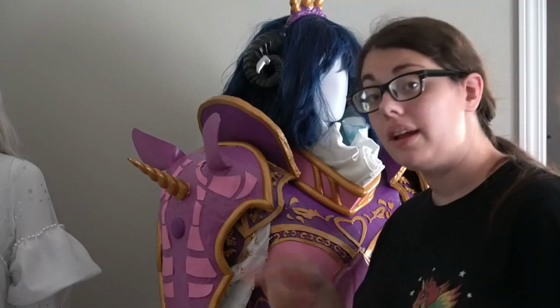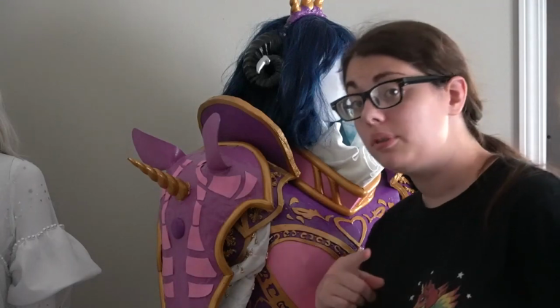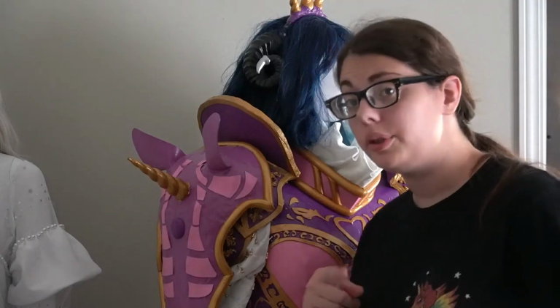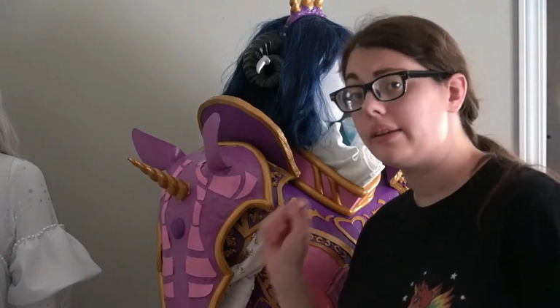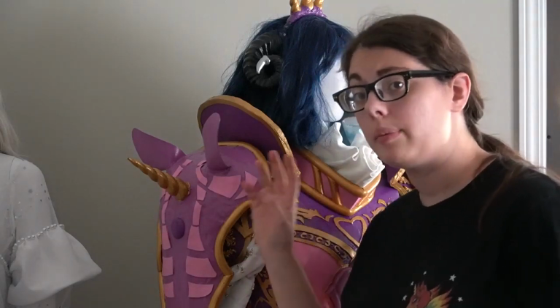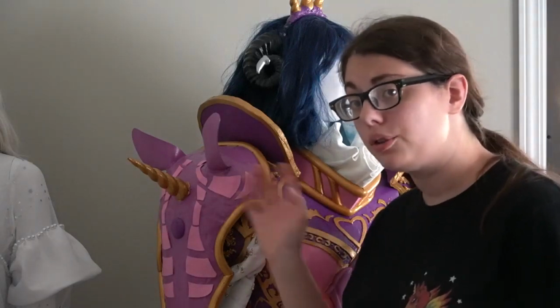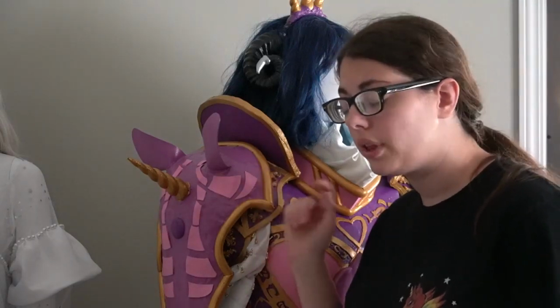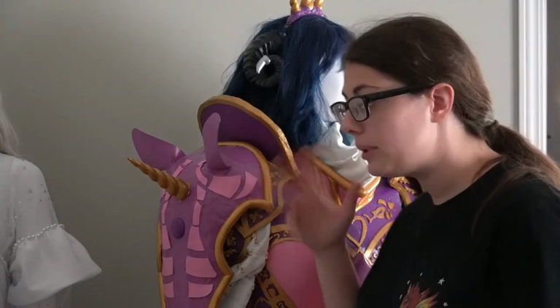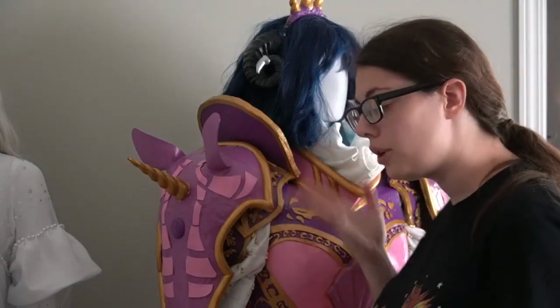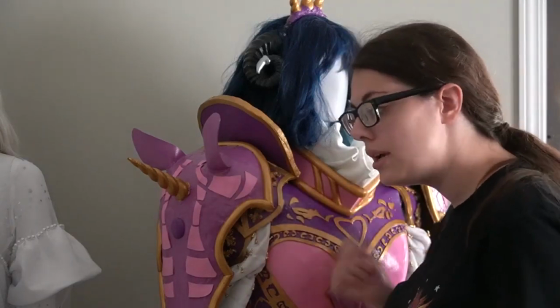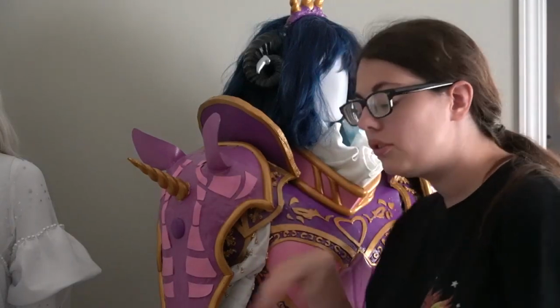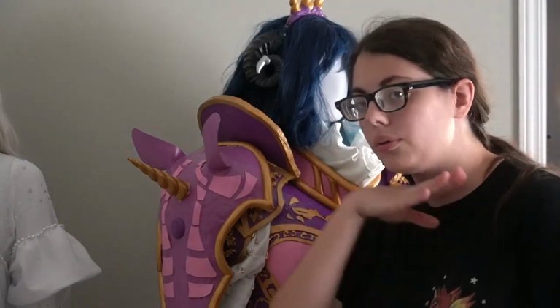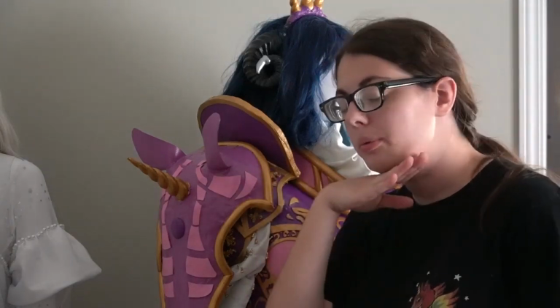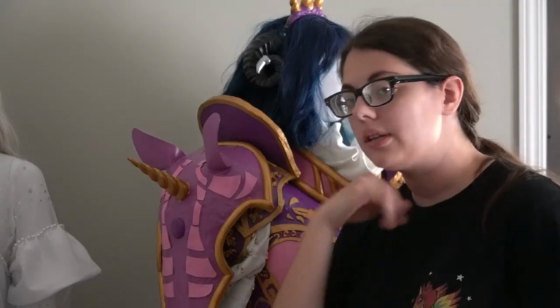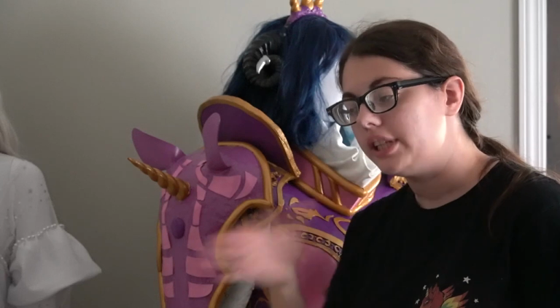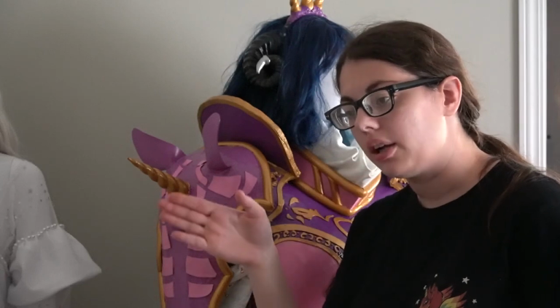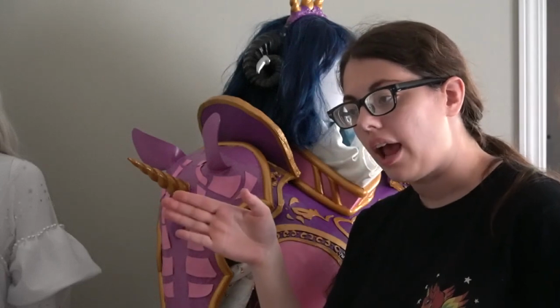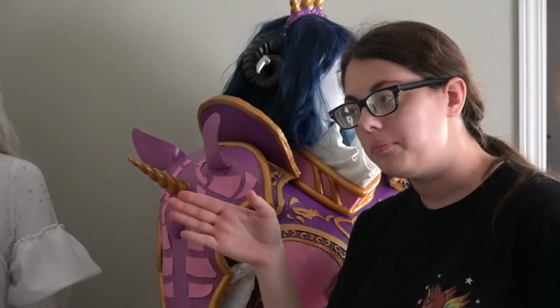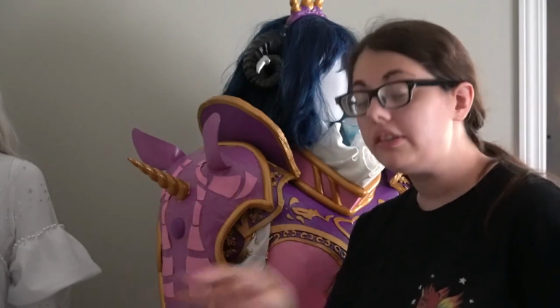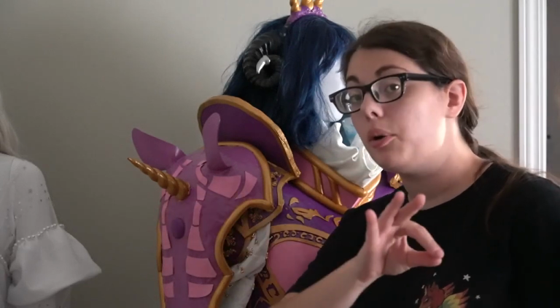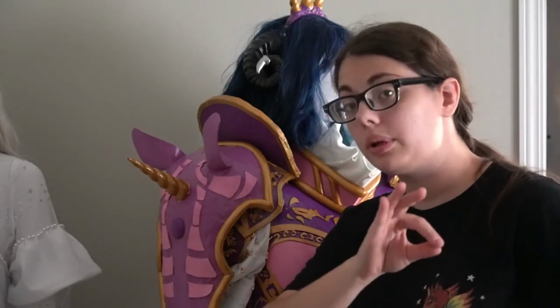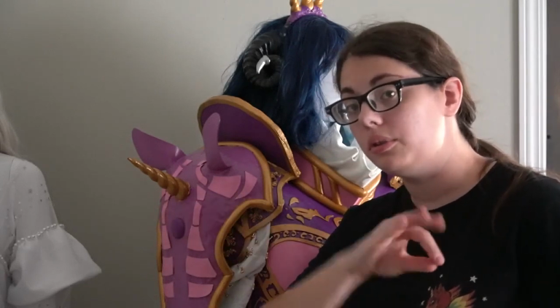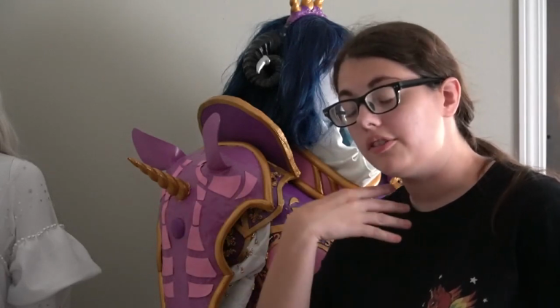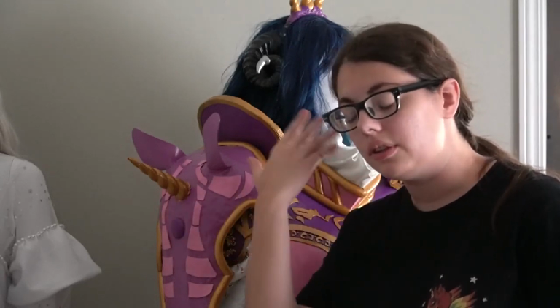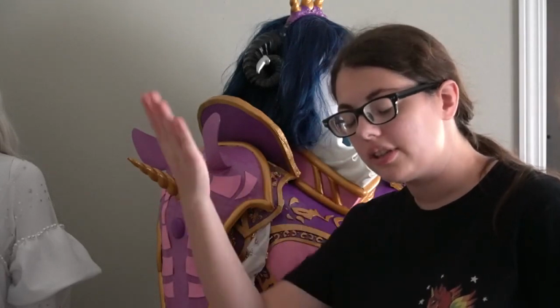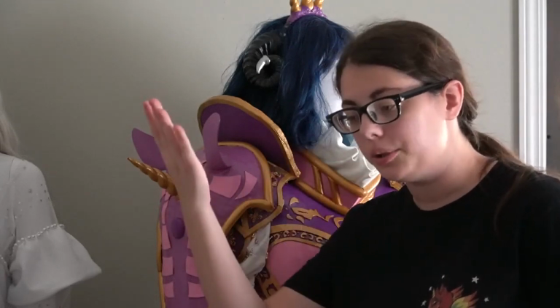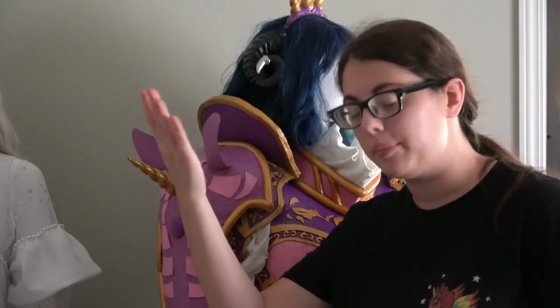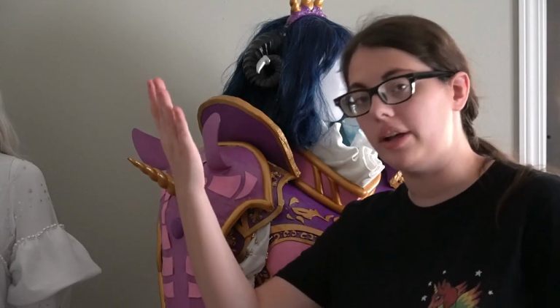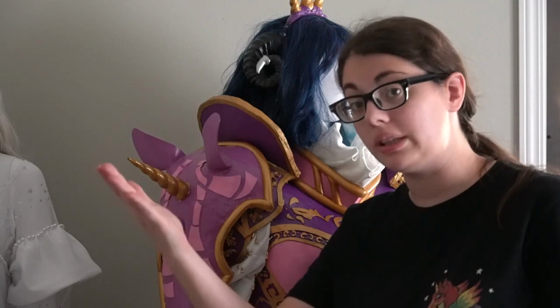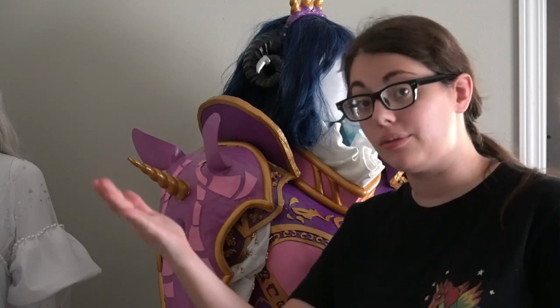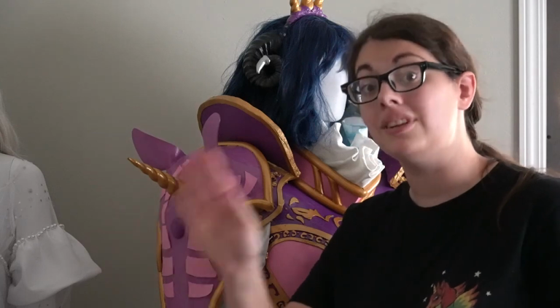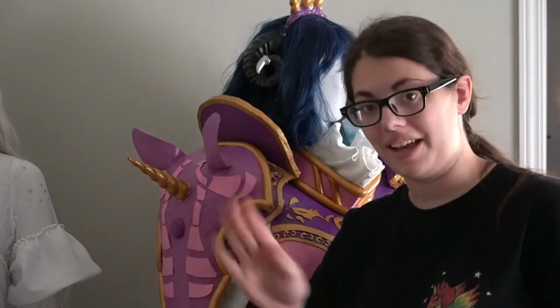Today I'm going to be showing you guys how I made my unicorn shoulder things for my Jester armor. Be prepared, this is very chaotic and I had basically no idea what I was doing — I followed the Jessica Negri recommended way of building stuff, which is chaos.